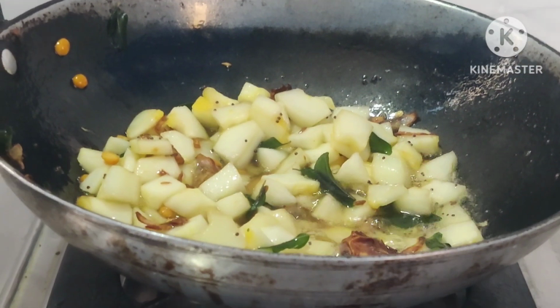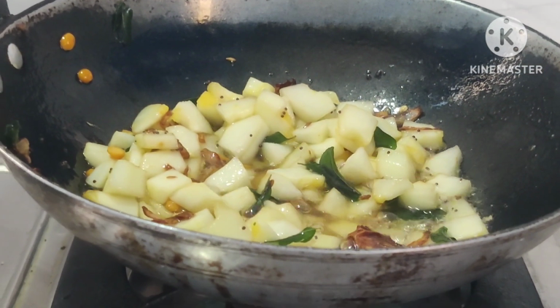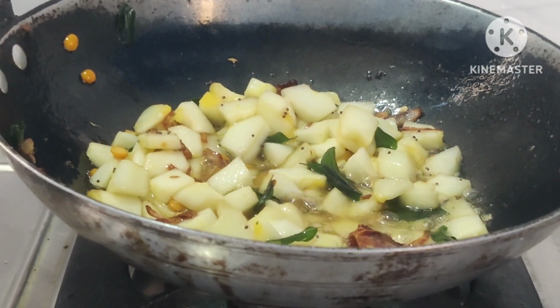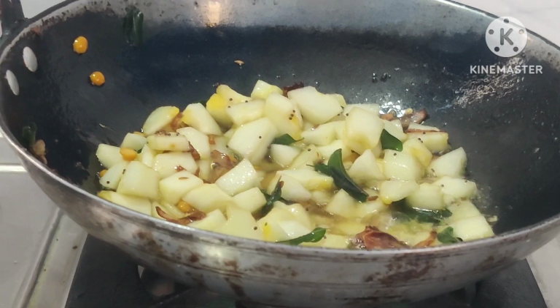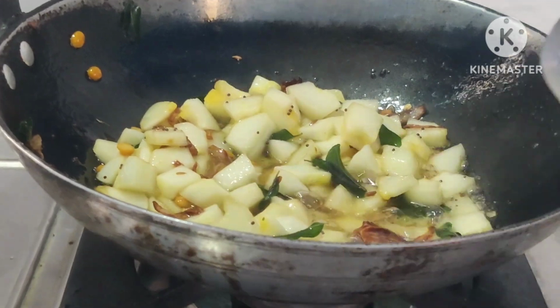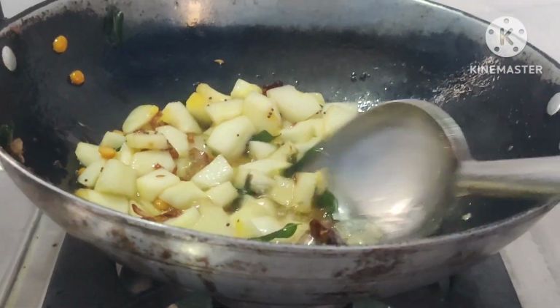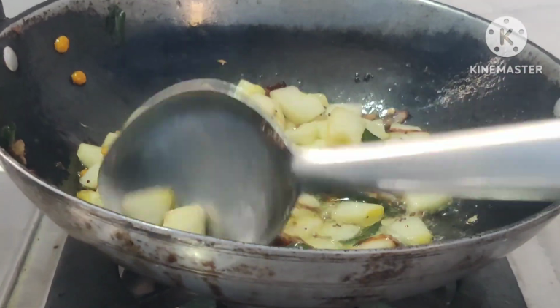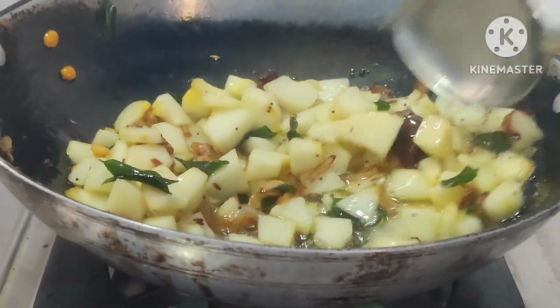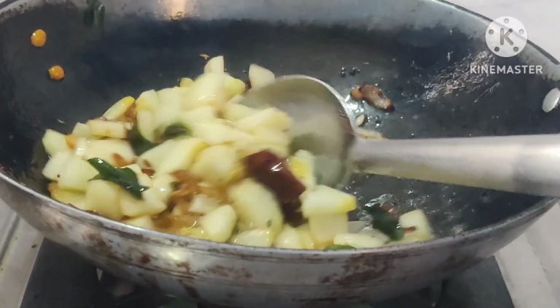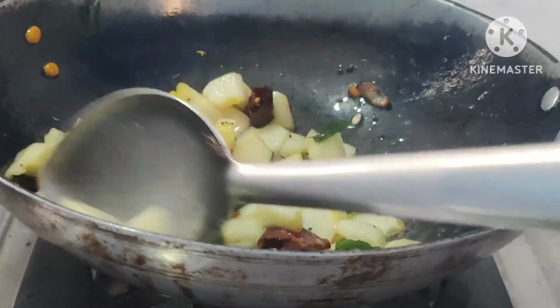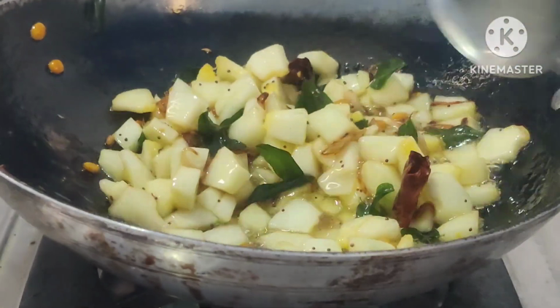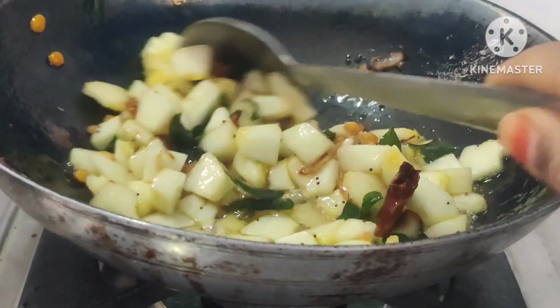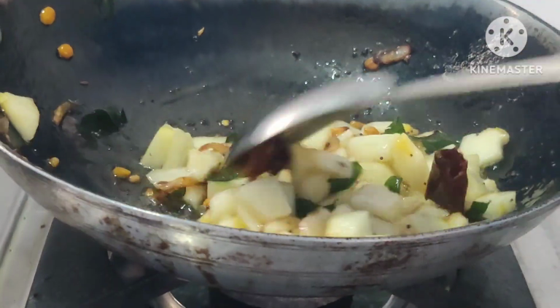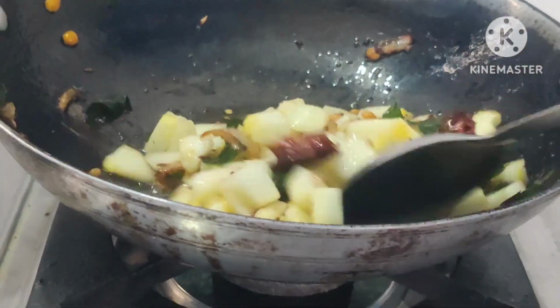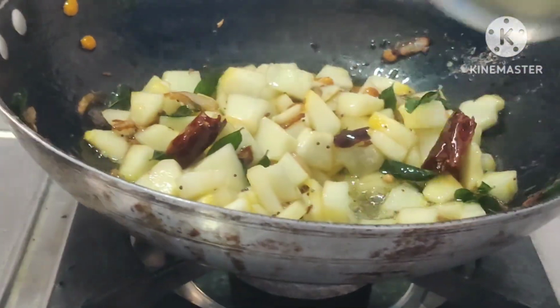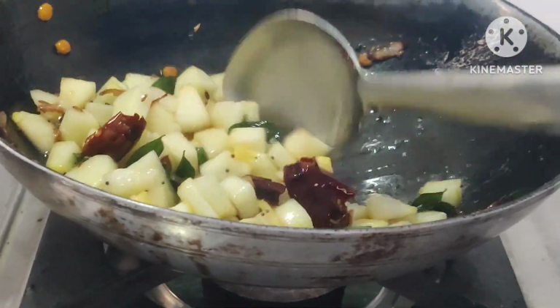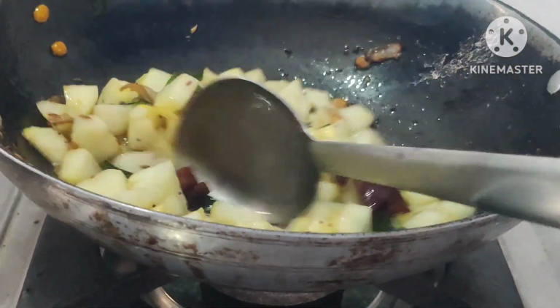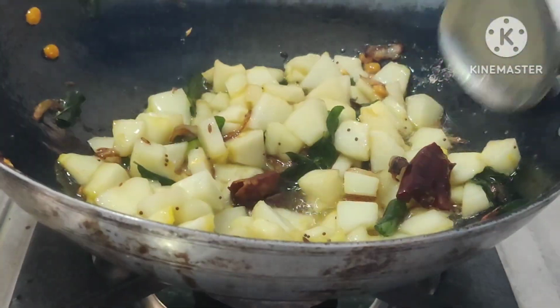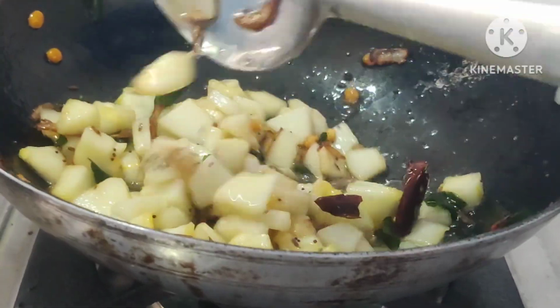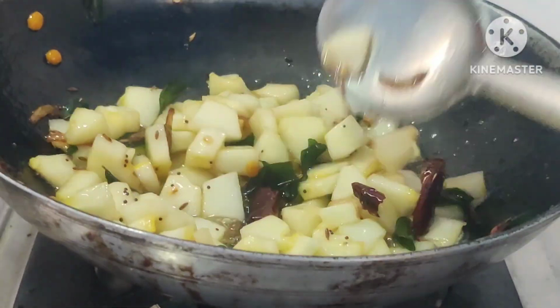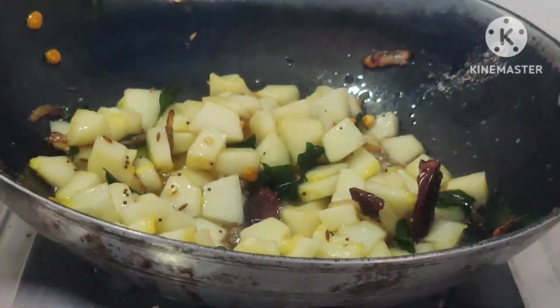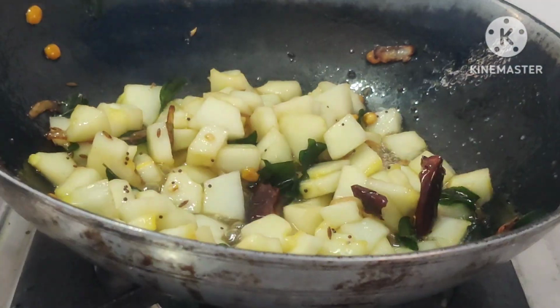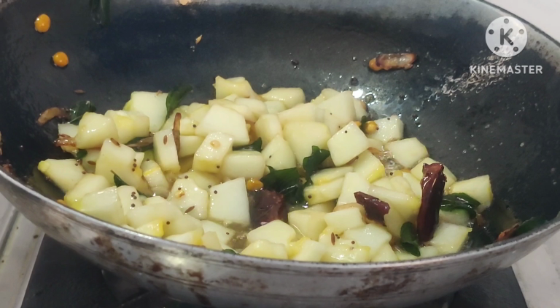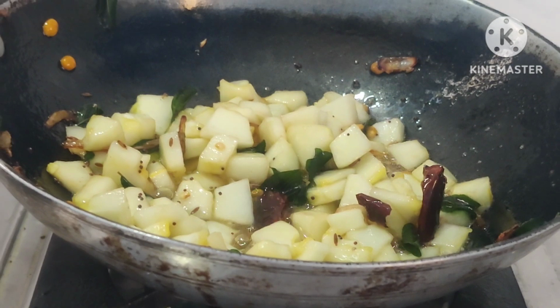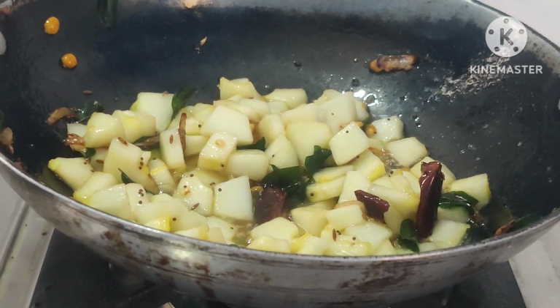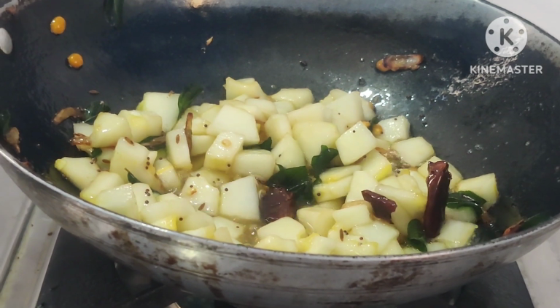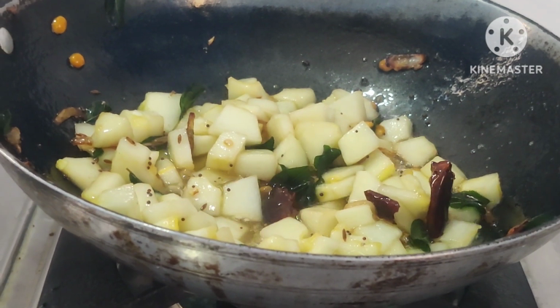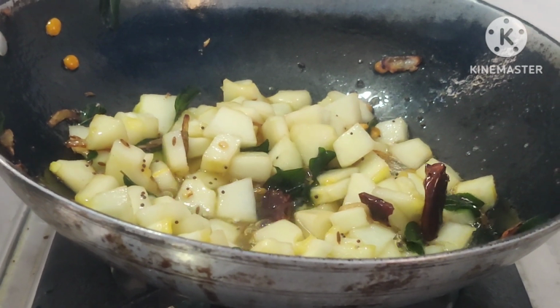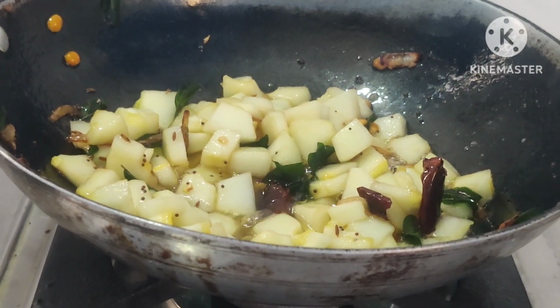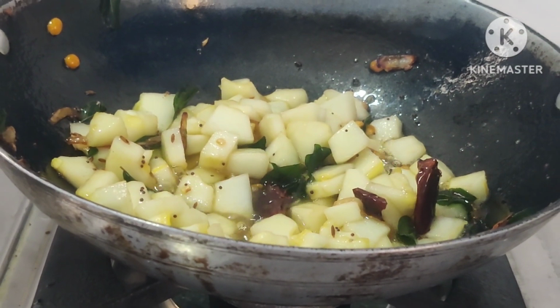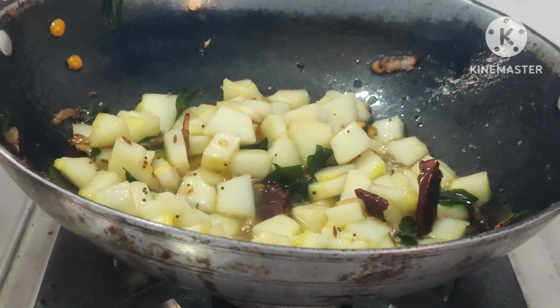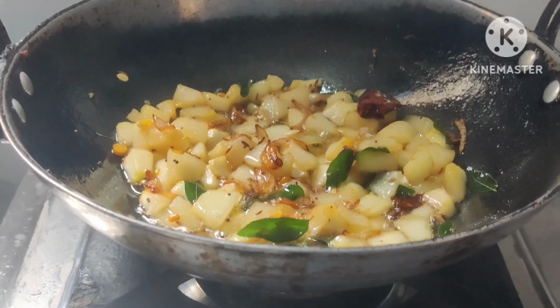Let's make a little salt. Let's make a little salt in the middle. Let's make a little high flame. This sauce is very good.